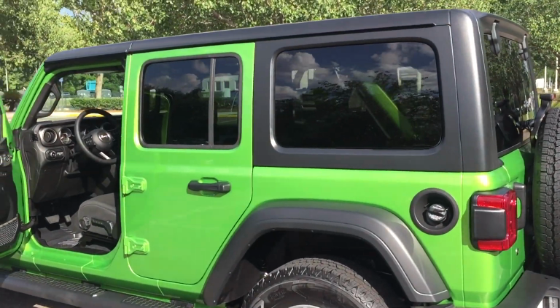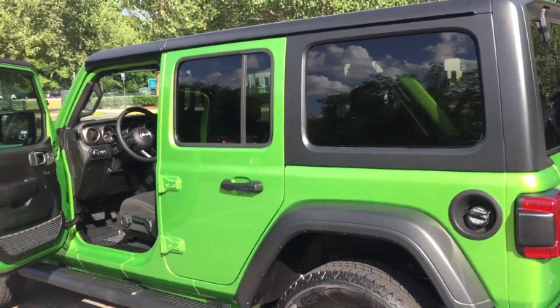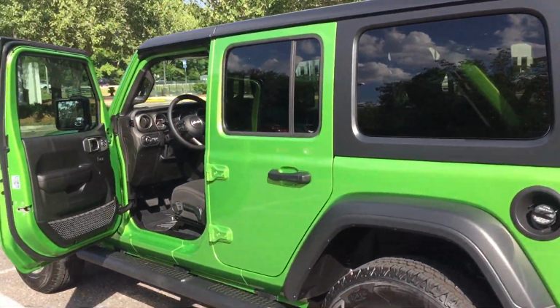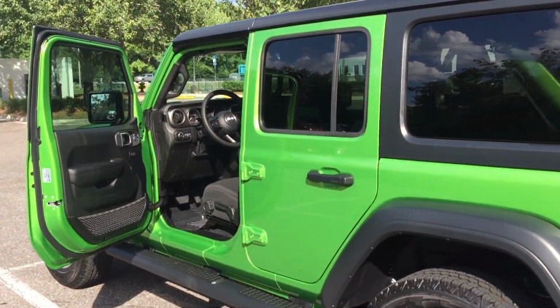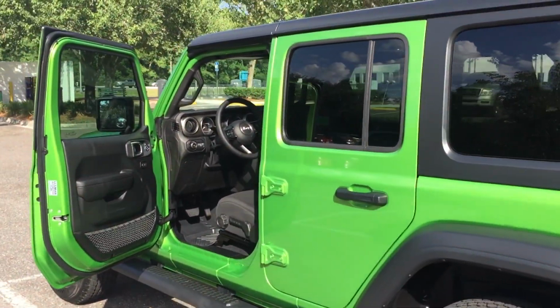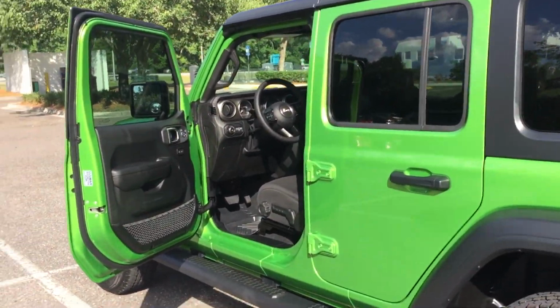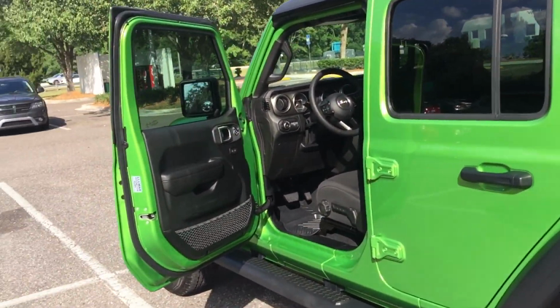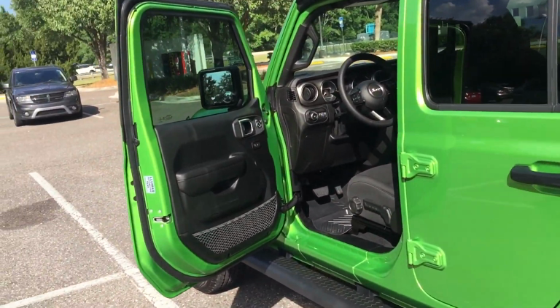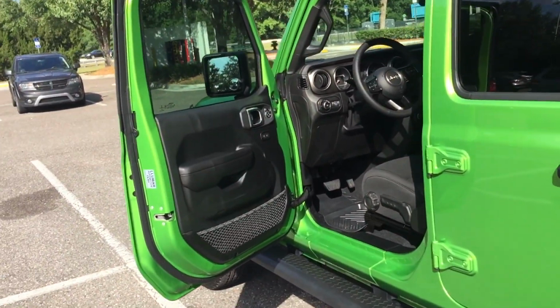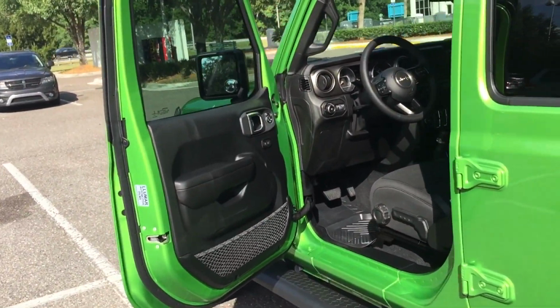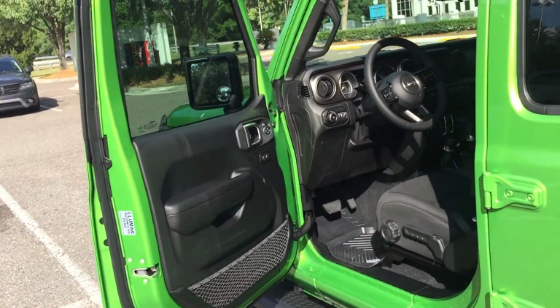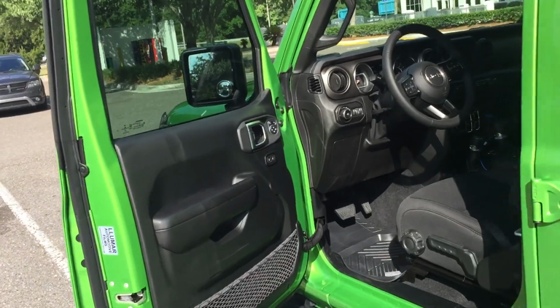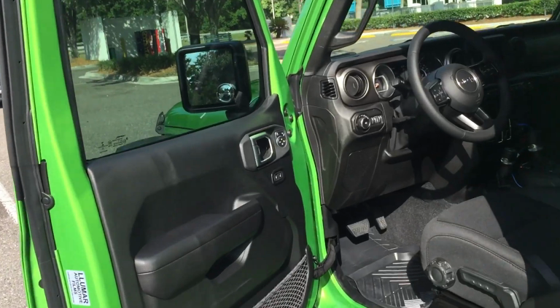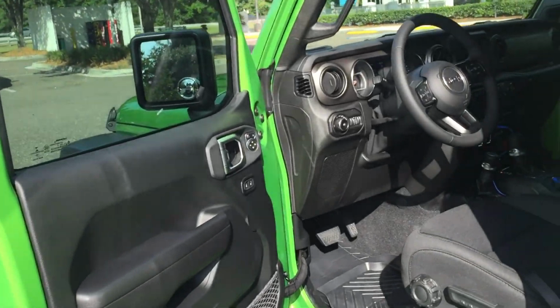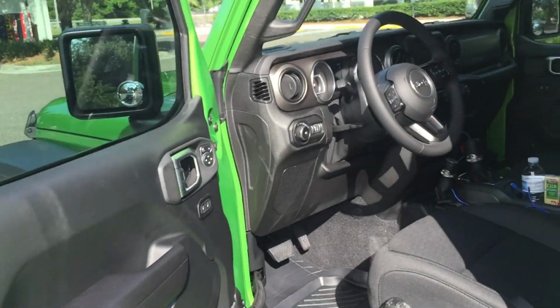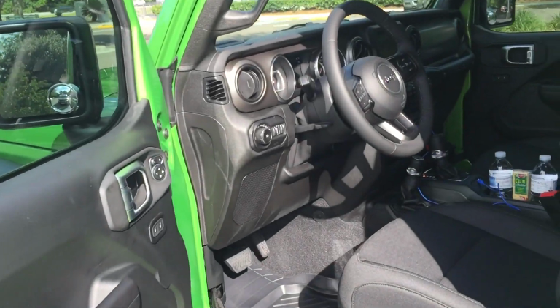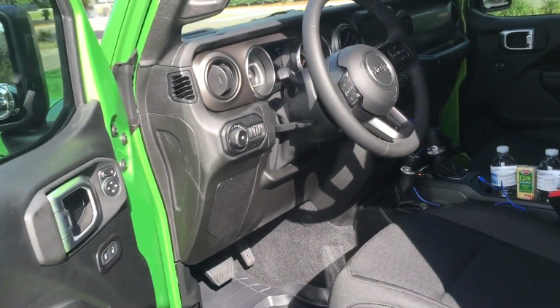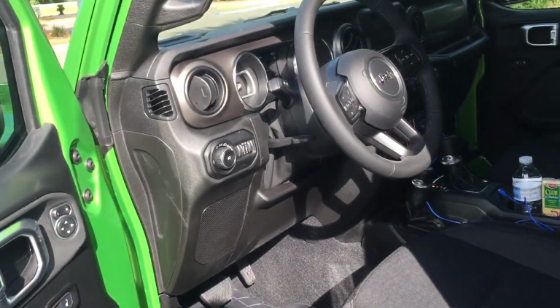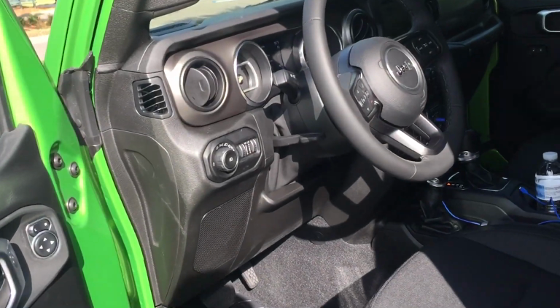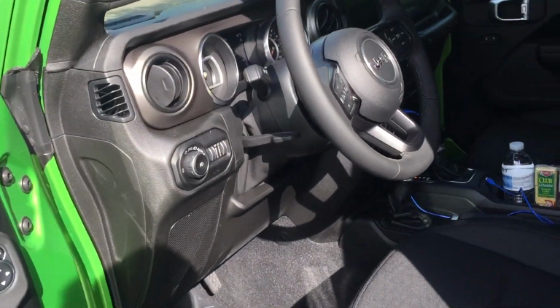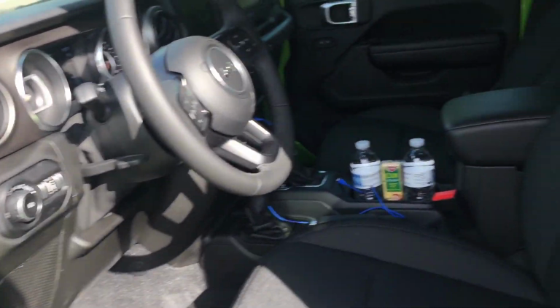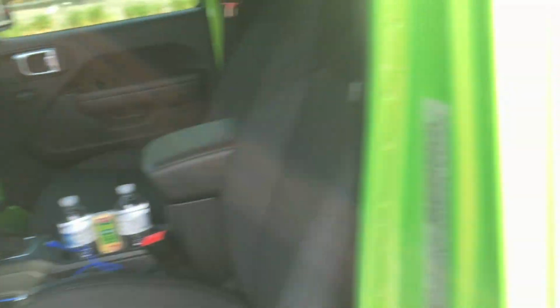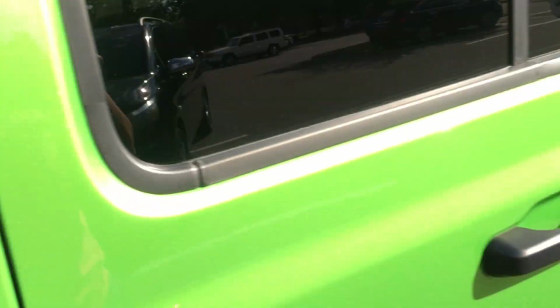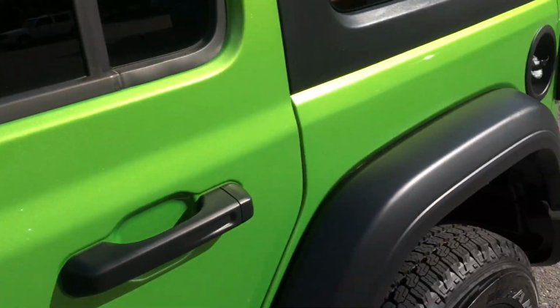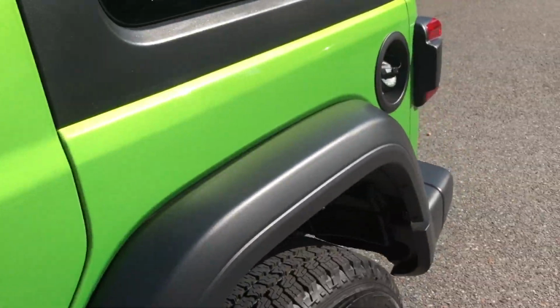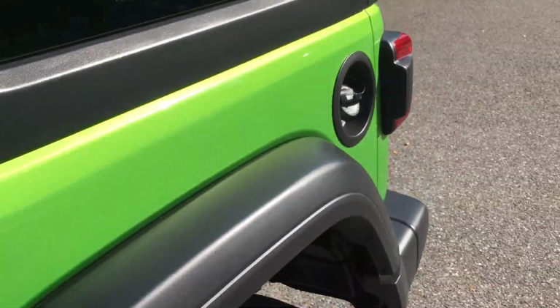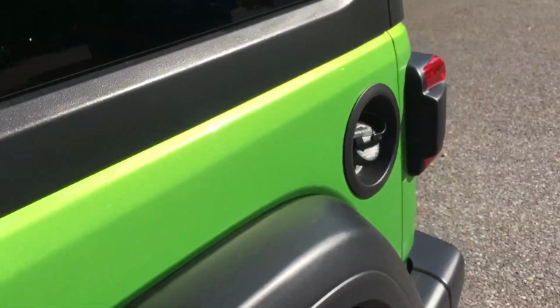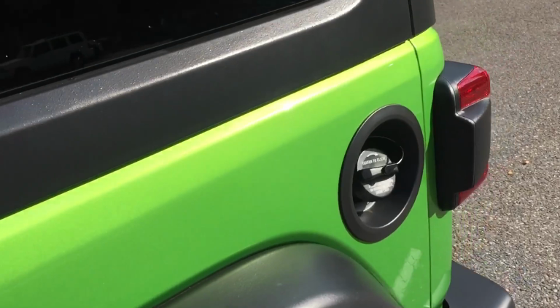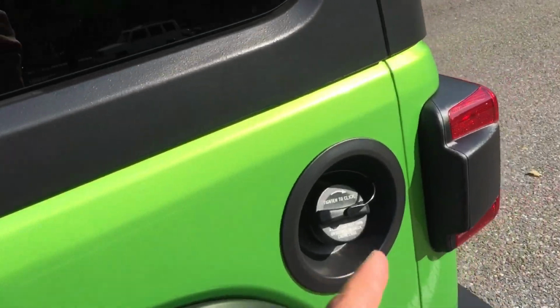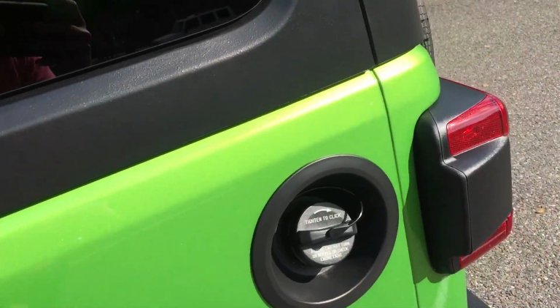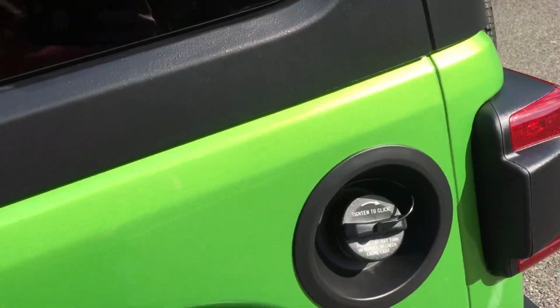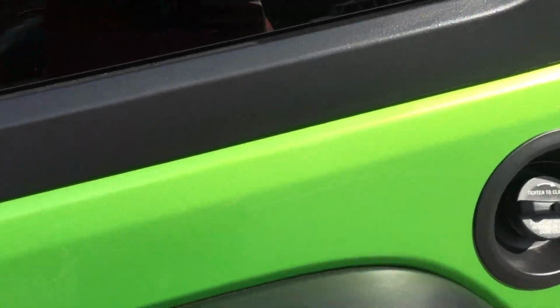Hello, thank you for renting out my Jeep Wrangler 2019, brand new. Just wanted to show you the basic functions of it. Gas is right here, you can use regular.